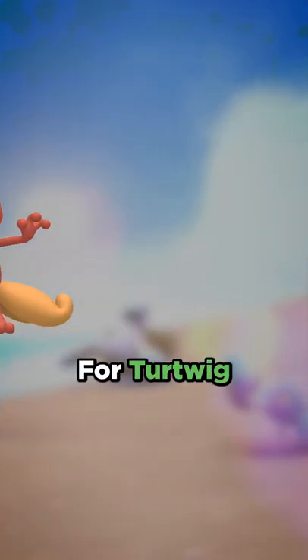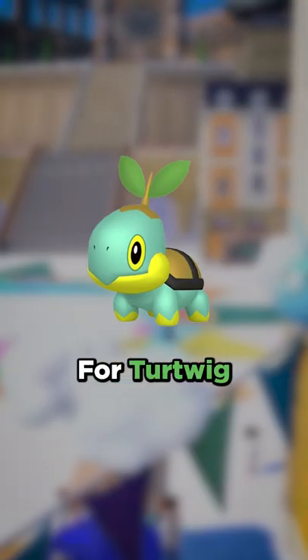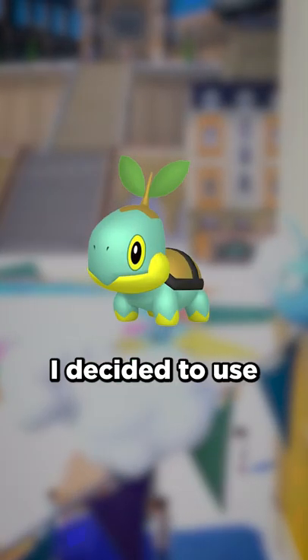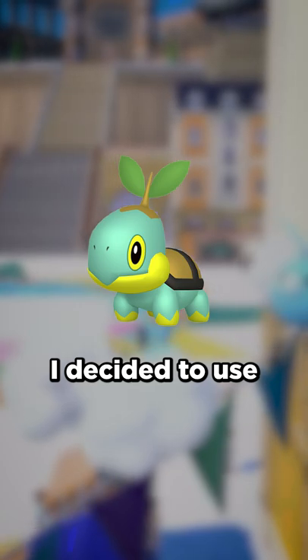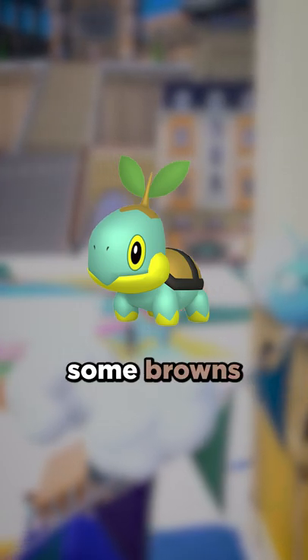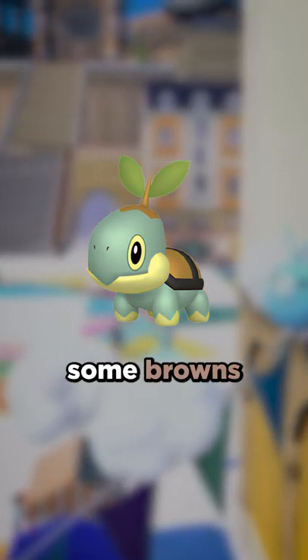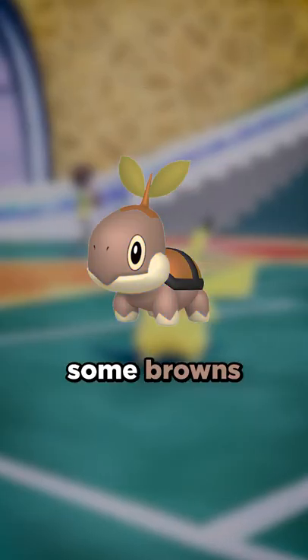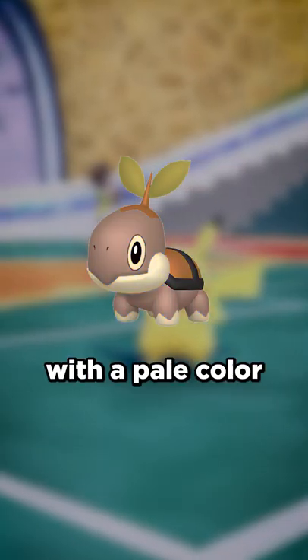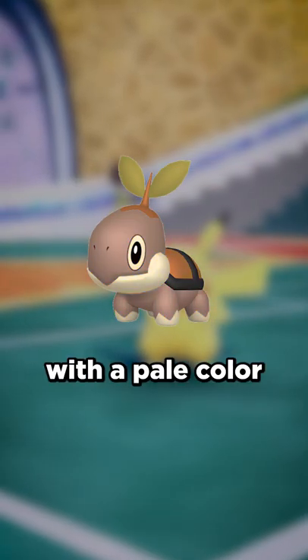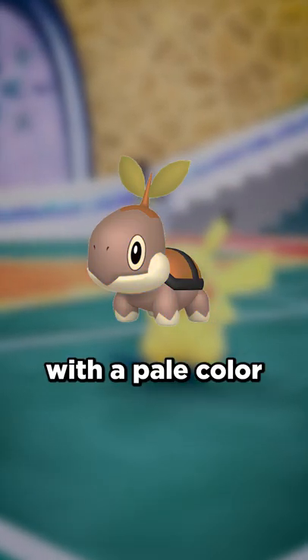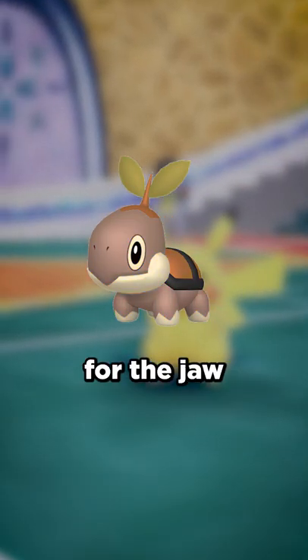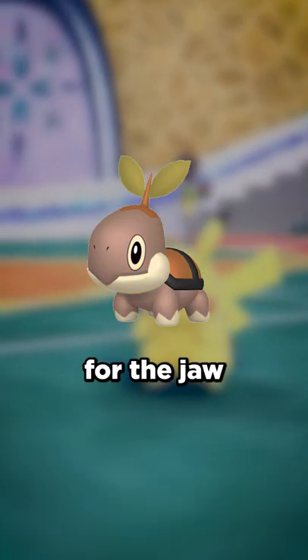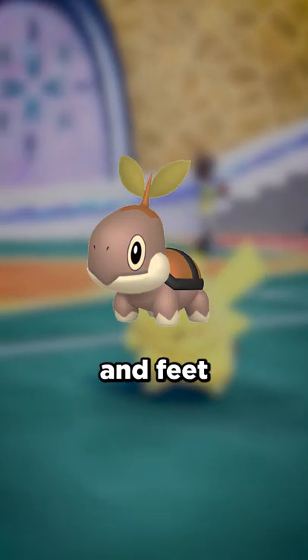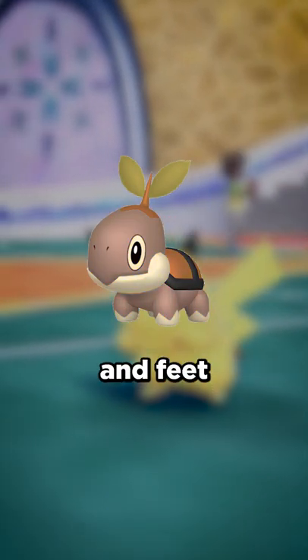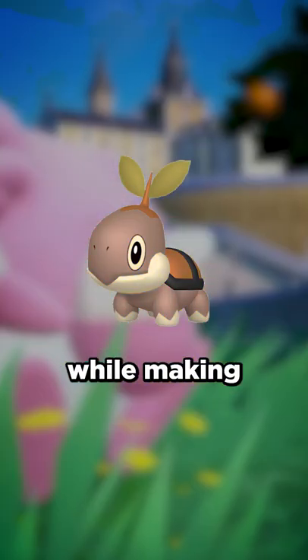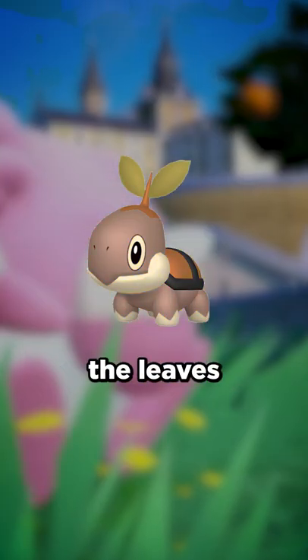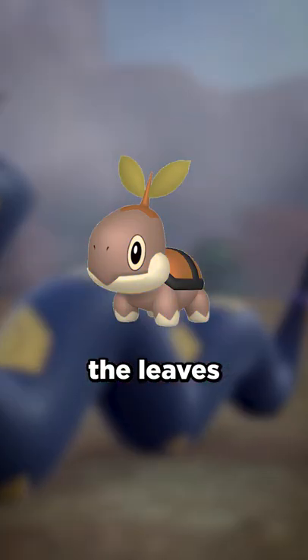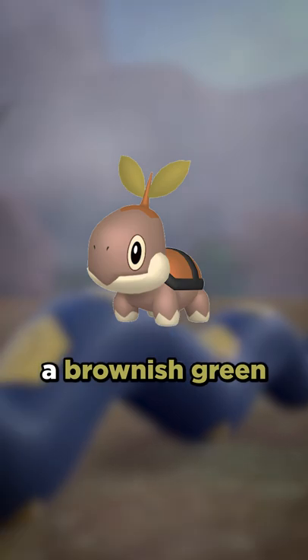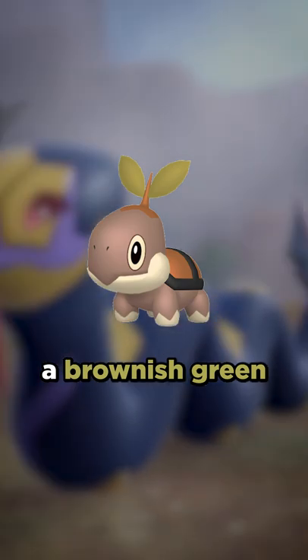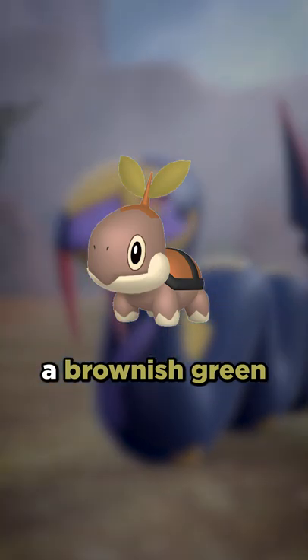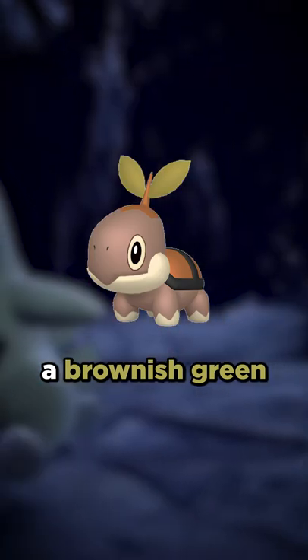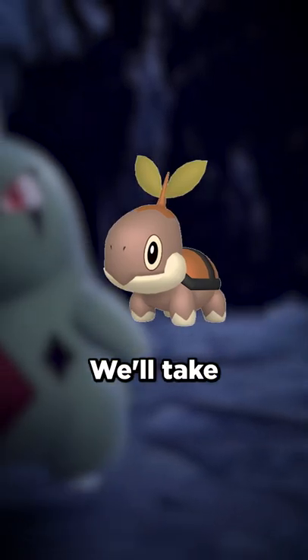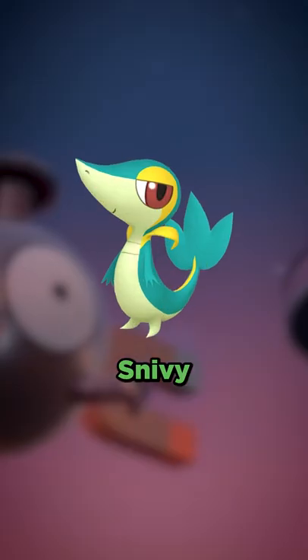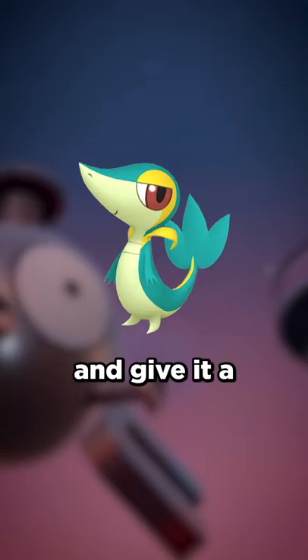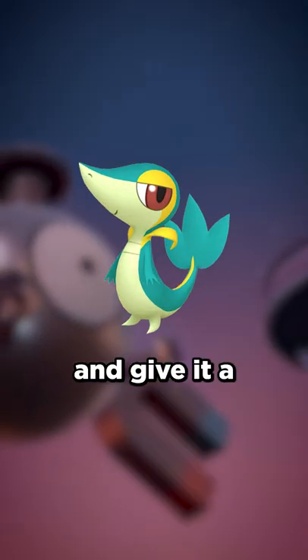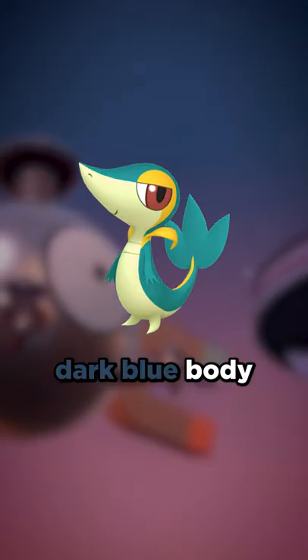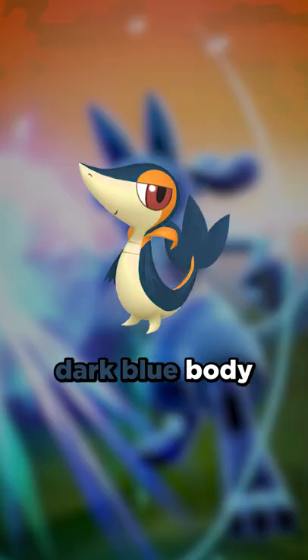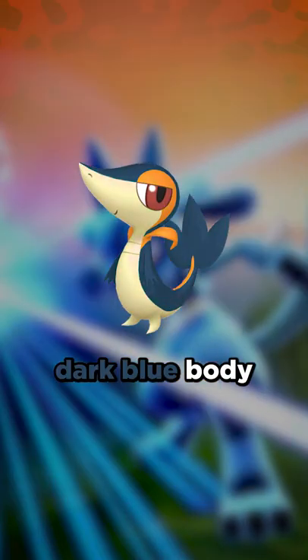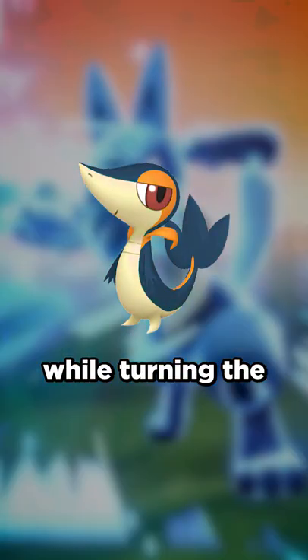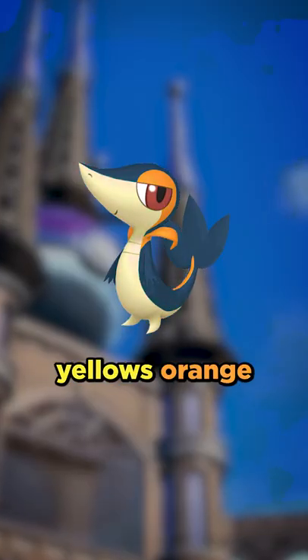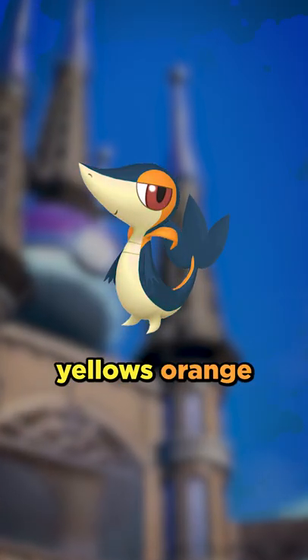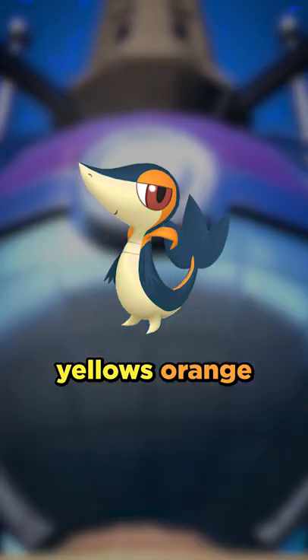For Turtwig, I decided to use some browns mixed with a pale color for the jaw and feet, while making the leaves a brownish green. We'll take Snivy and give it a dark blue body, while turning the yellows orange.